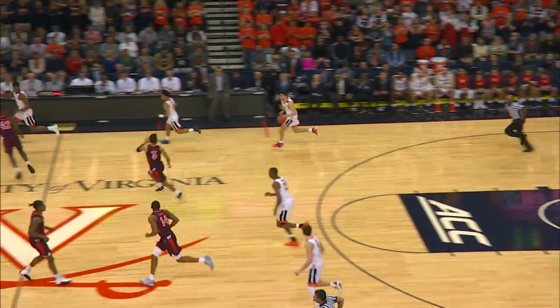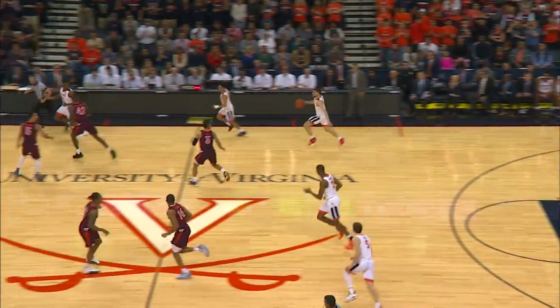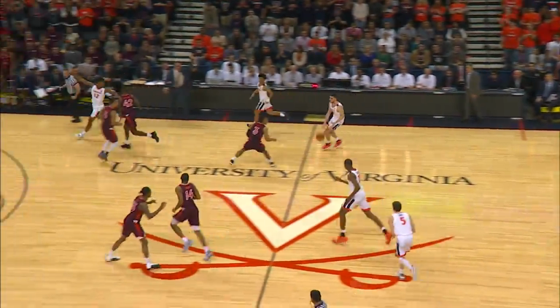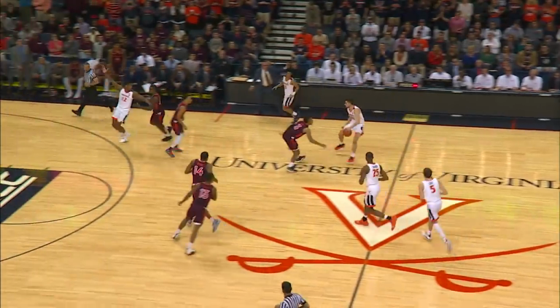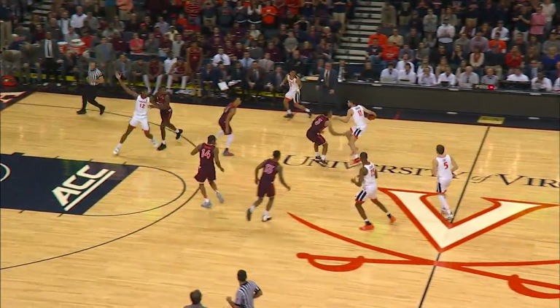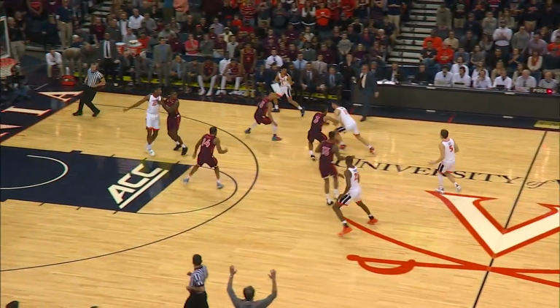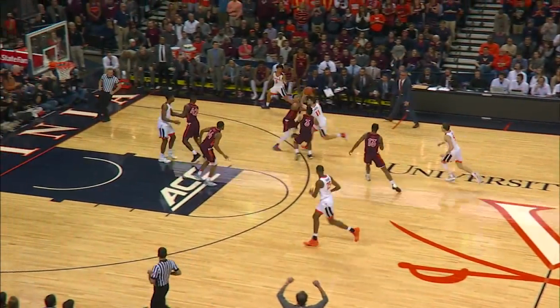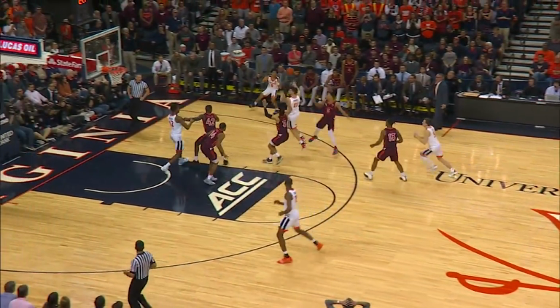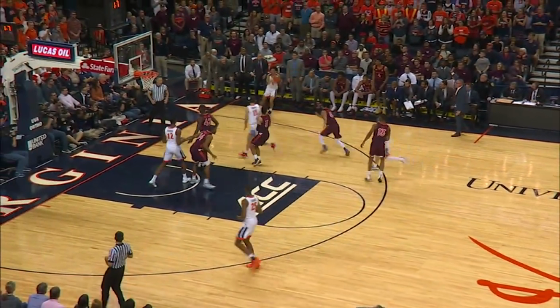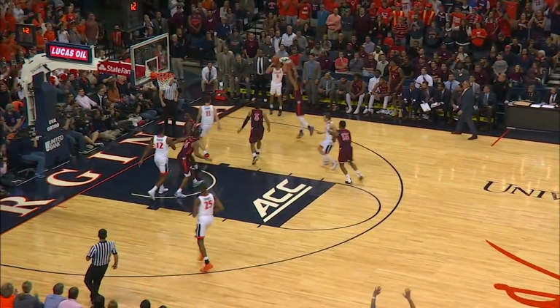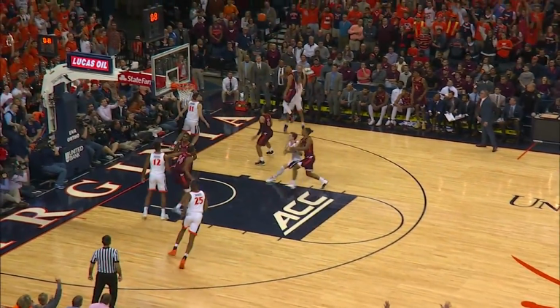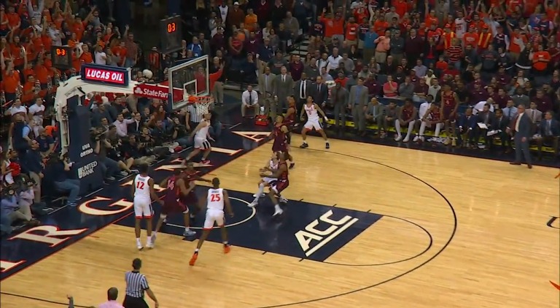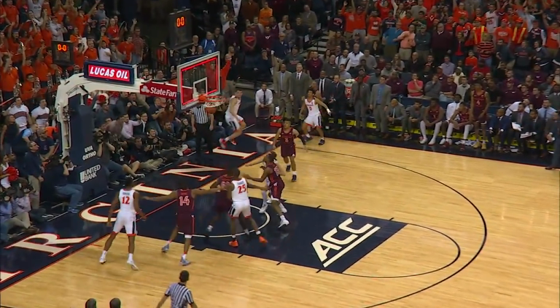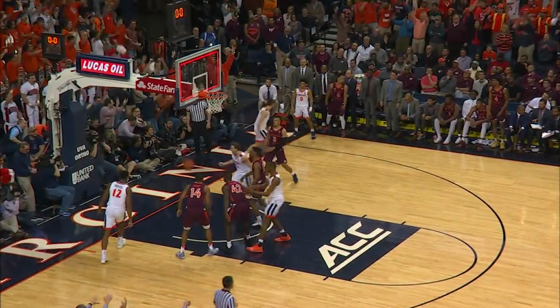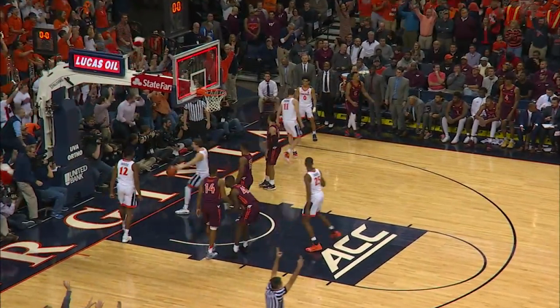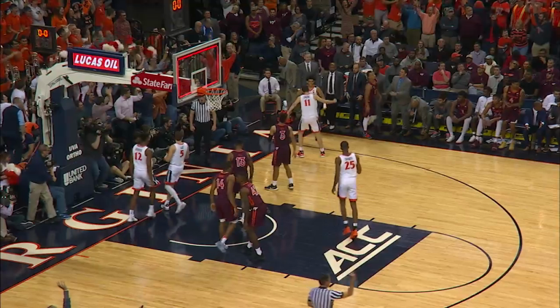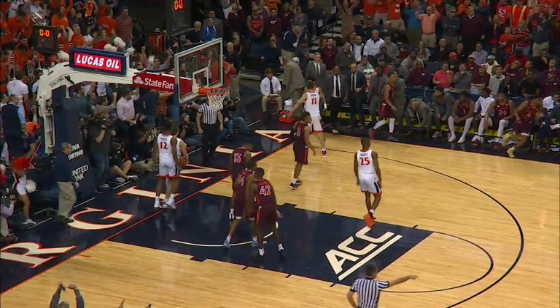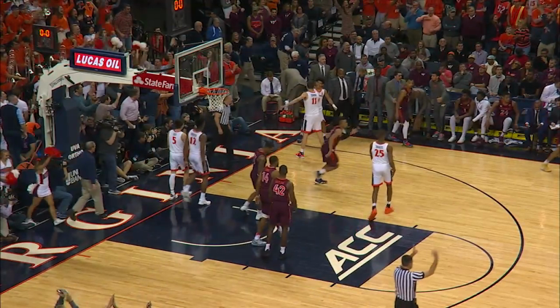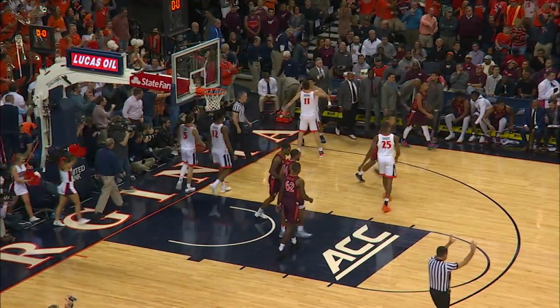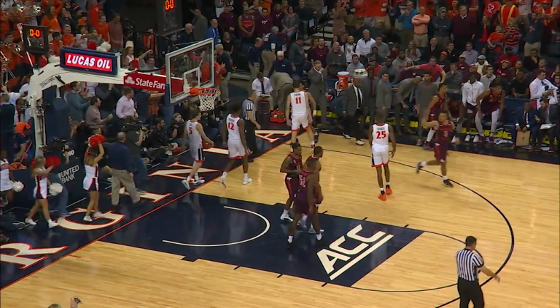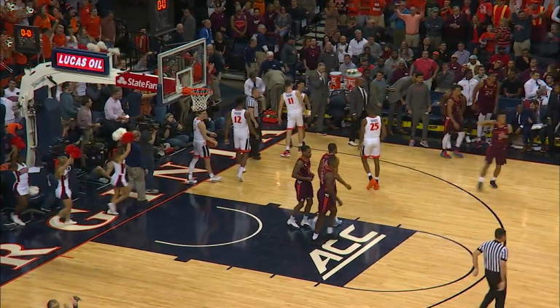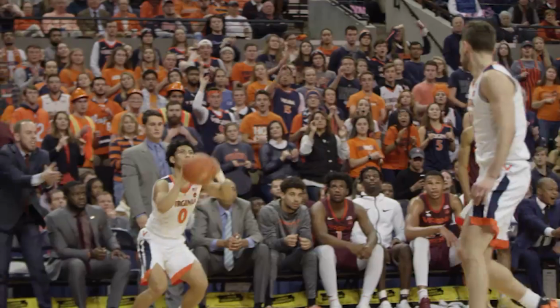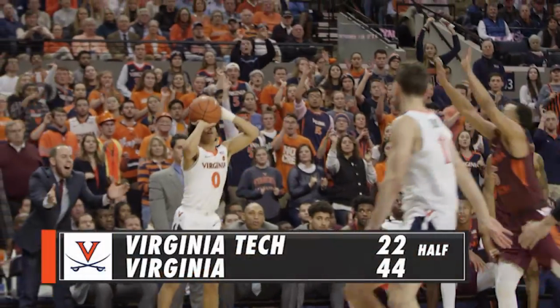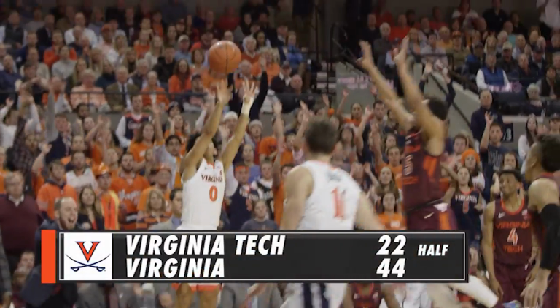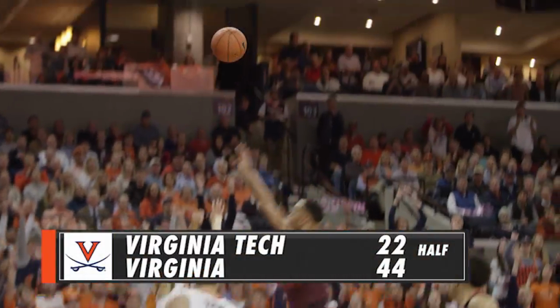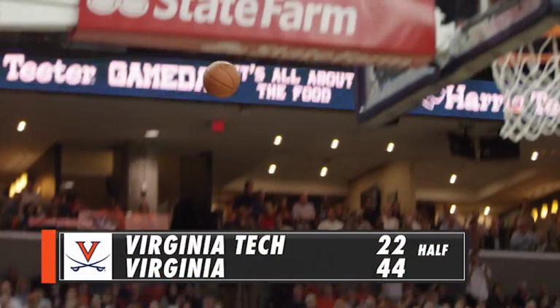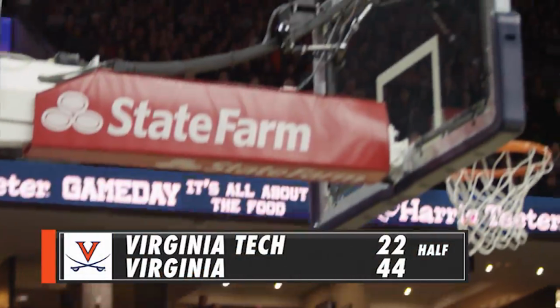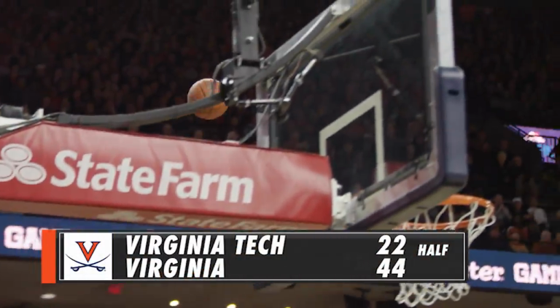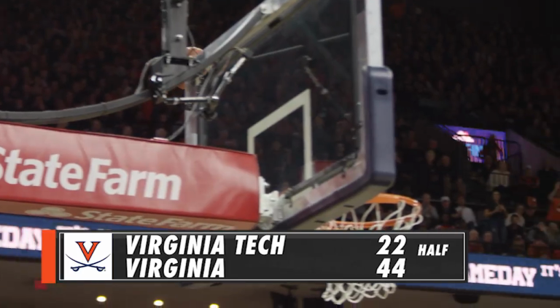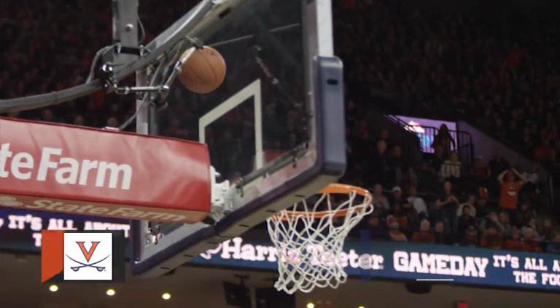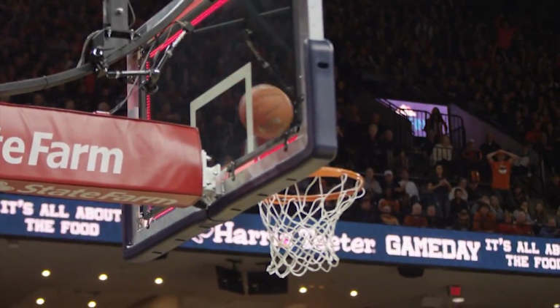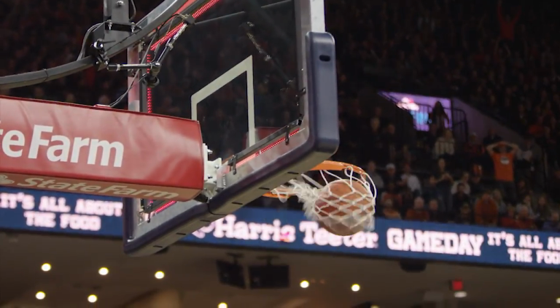Rebounded by Jerome. He's off and scooting the other way. Four seconds left, he's in the front court, feeds to the corner. Clark unloads a three-pointer, all the way and in. What a fitting end to an opening half that saw Virginia rain down threes here in Charlottesville.